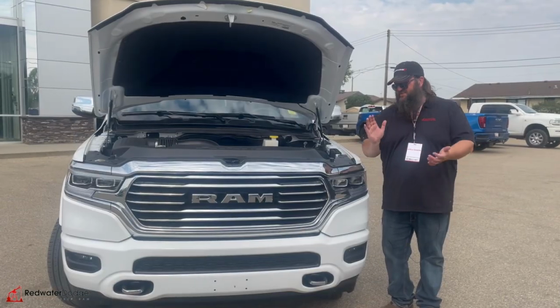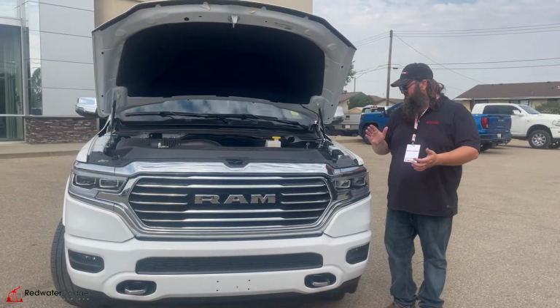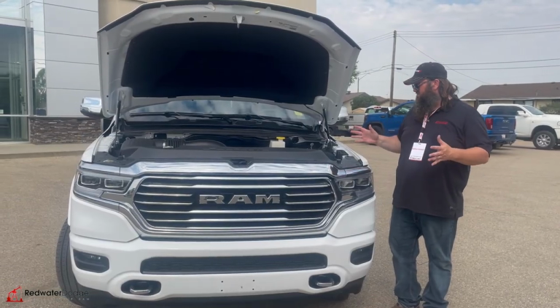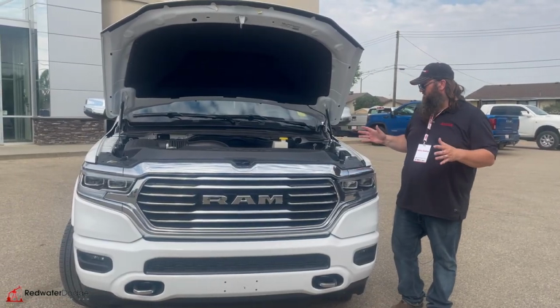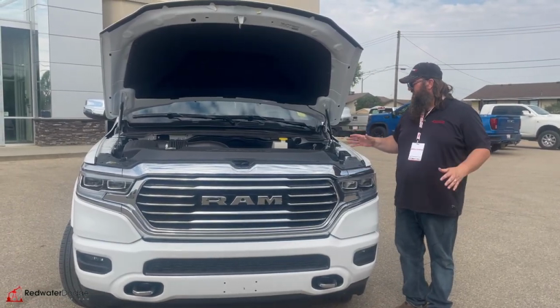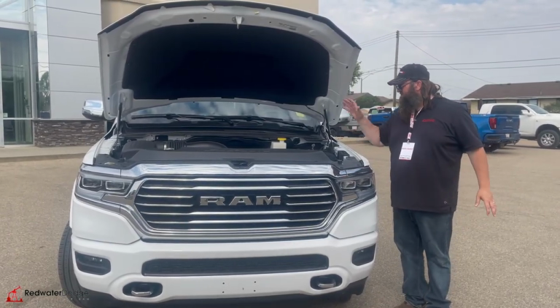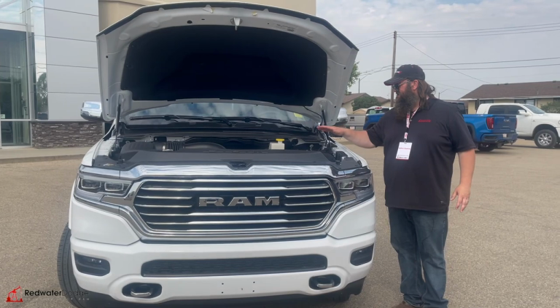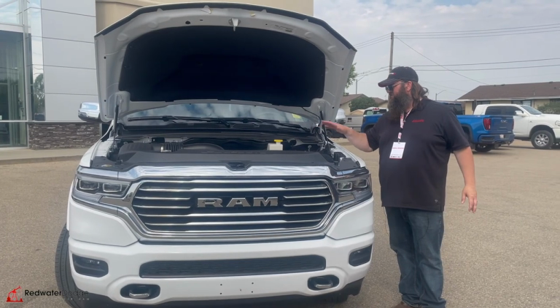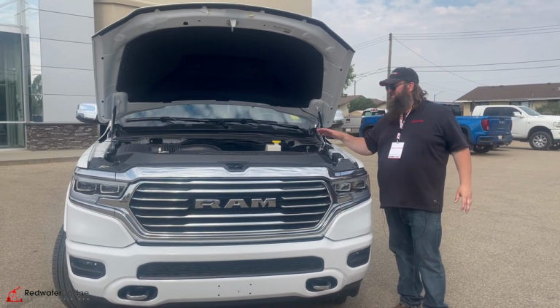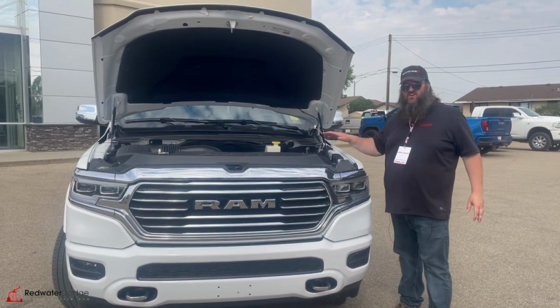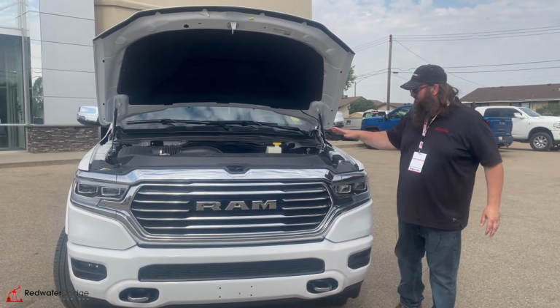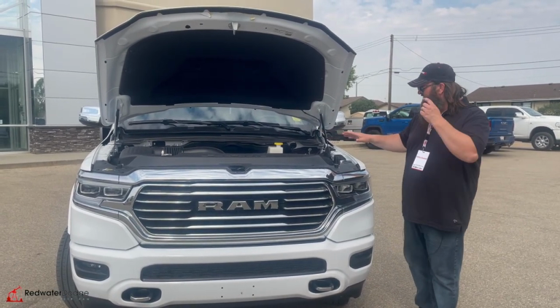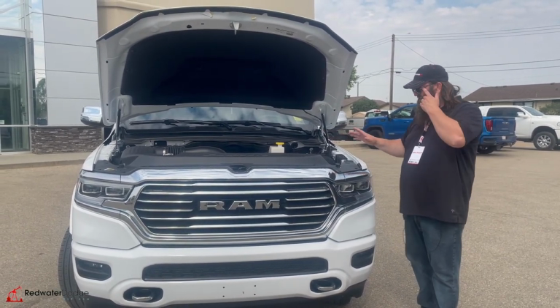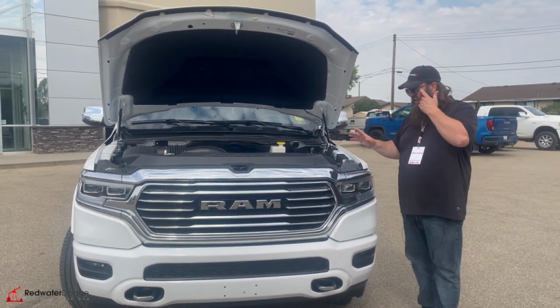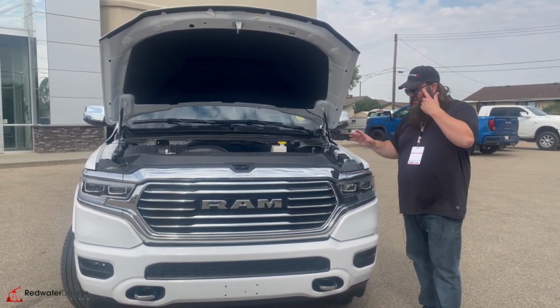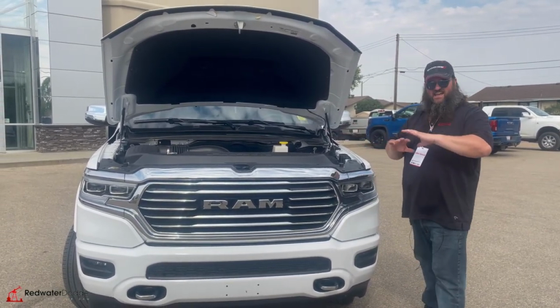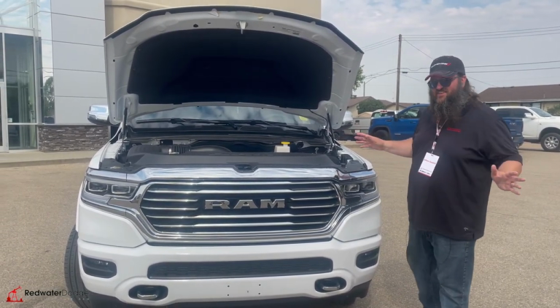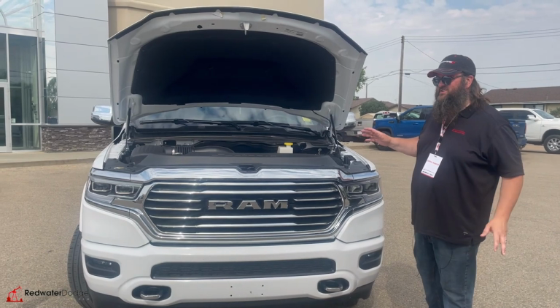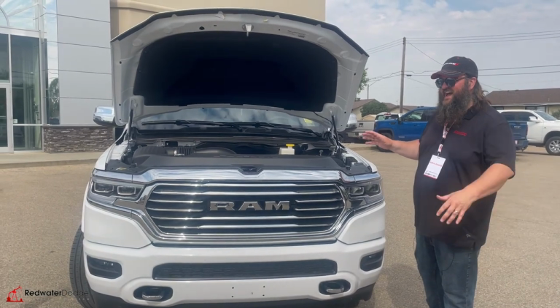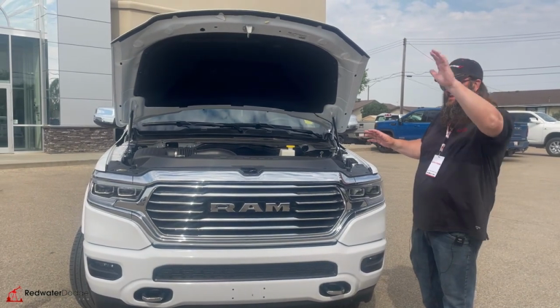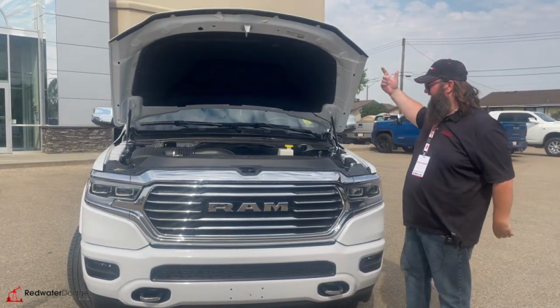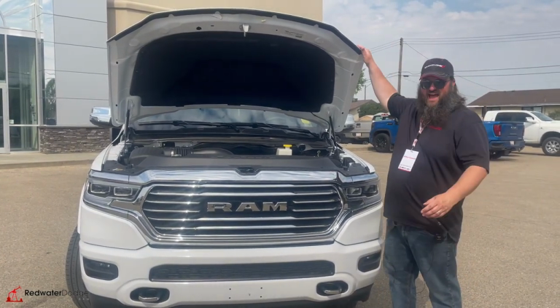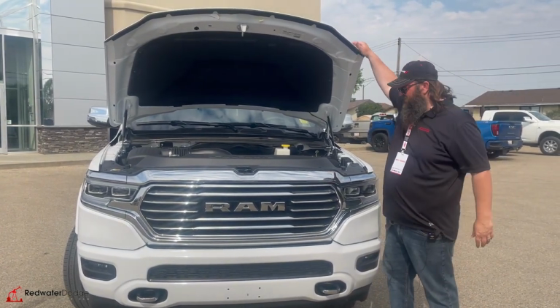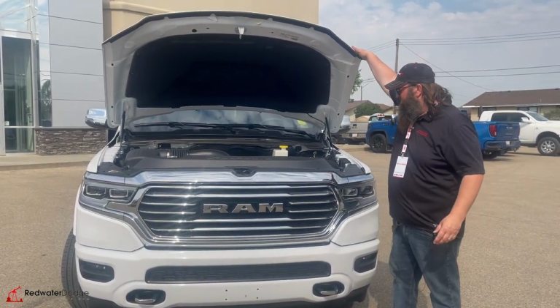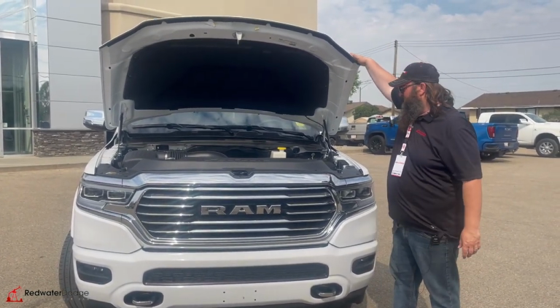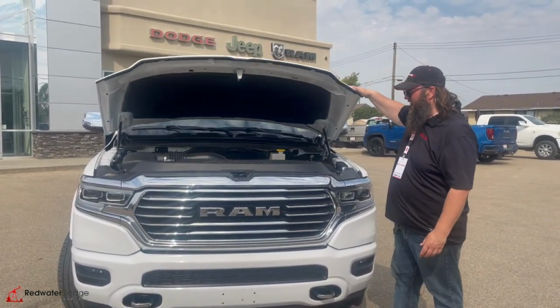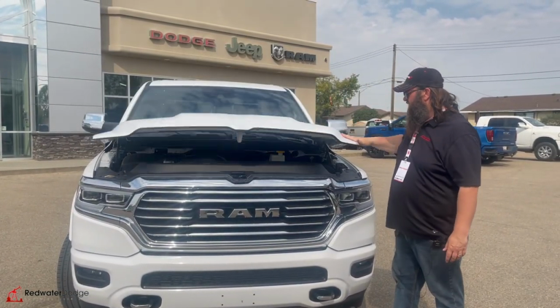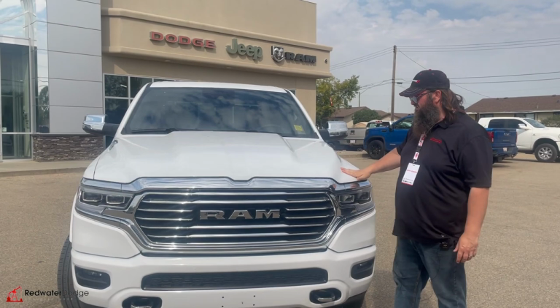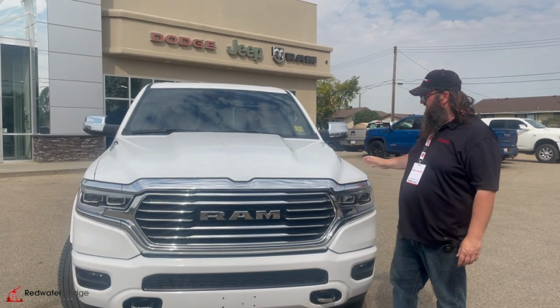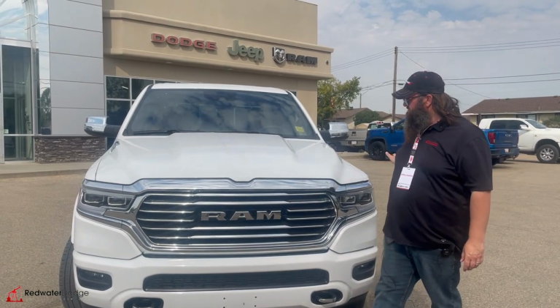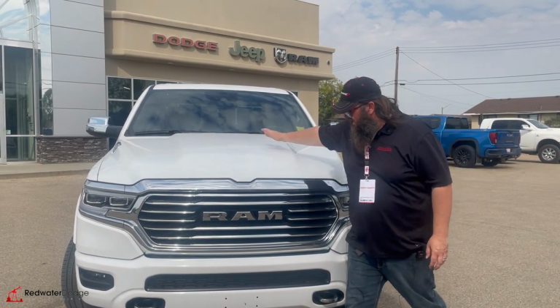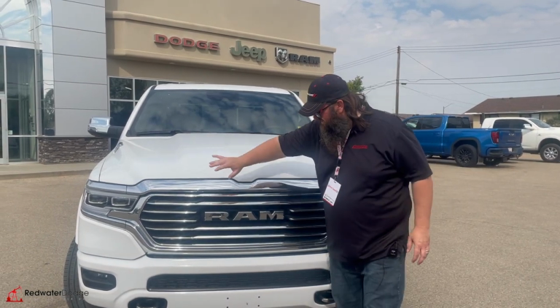Now we're standing in front of this beautiful 2023. As you can see, it's got the Hemi, the 5.7 liter, the V8 — fantastic engine. It's the engine that everybody wishes they had, and we have it, so it's awesome. Lots of power, working on fuel economy, beautiful lines on this hood.